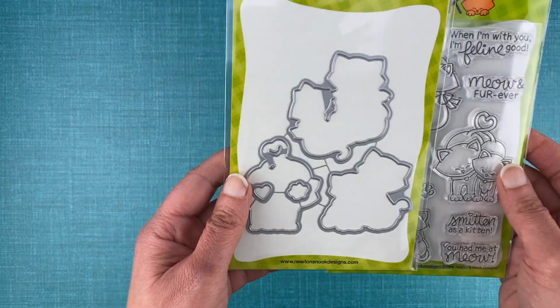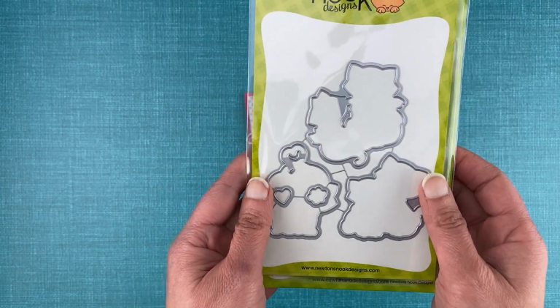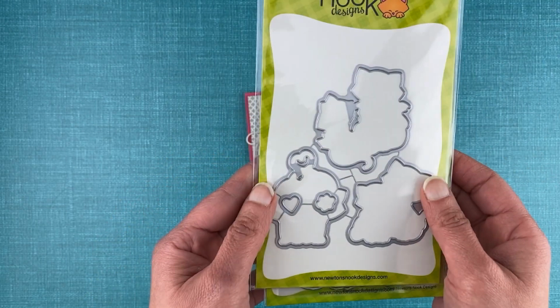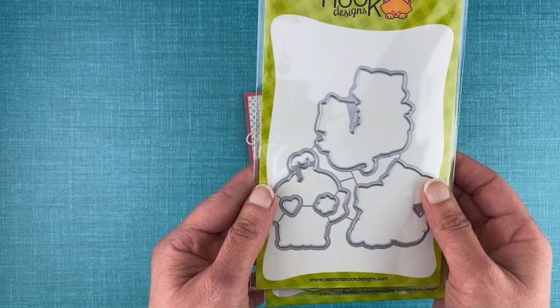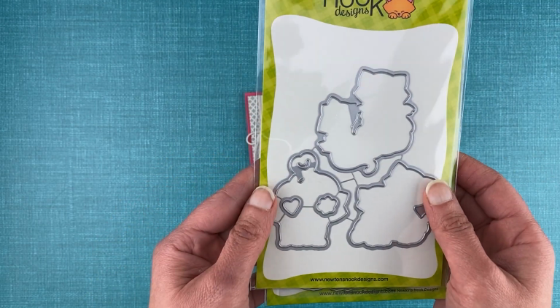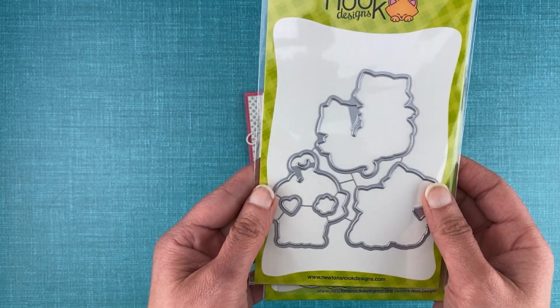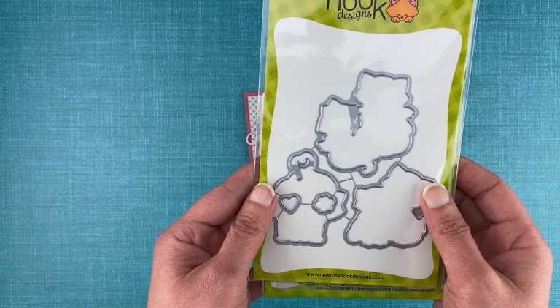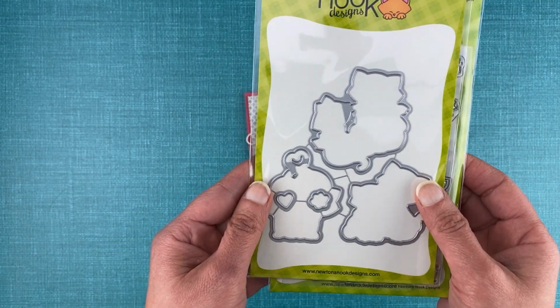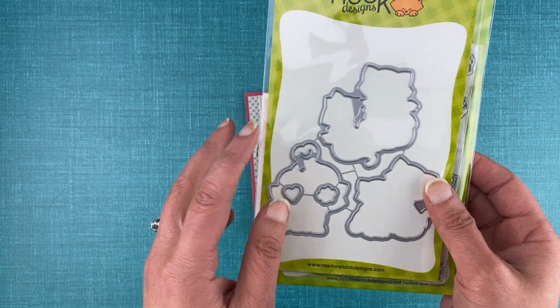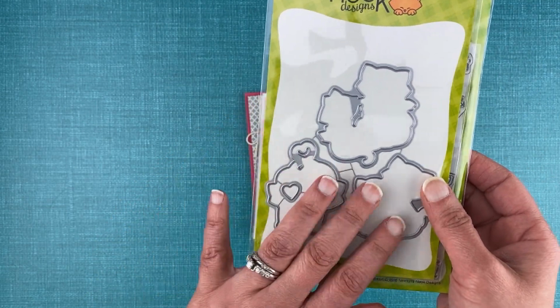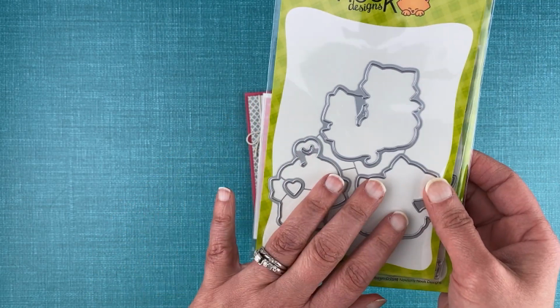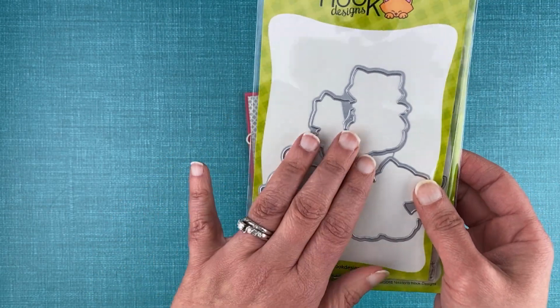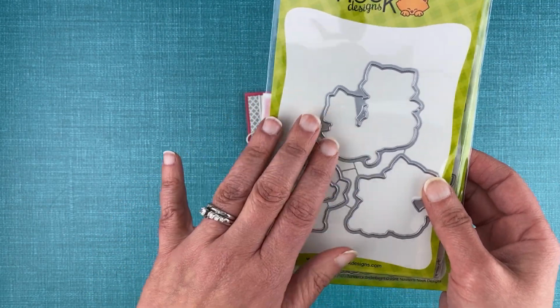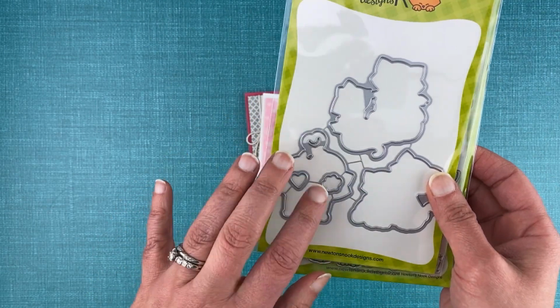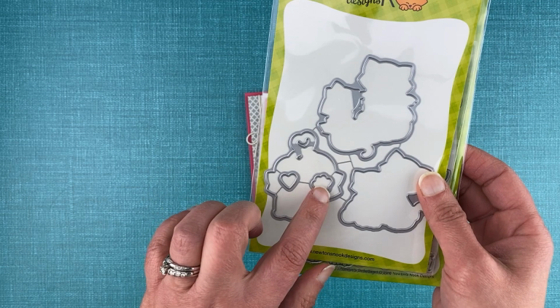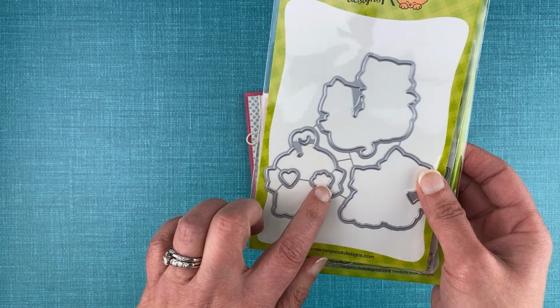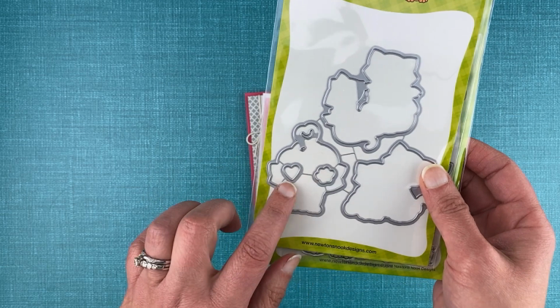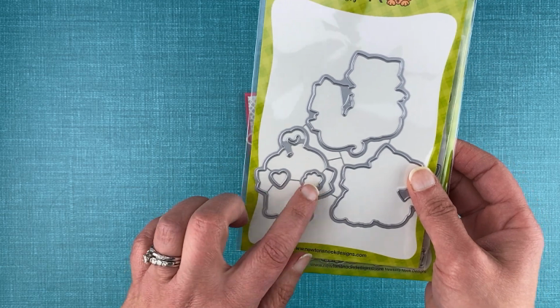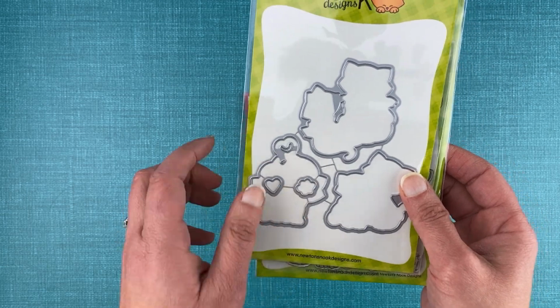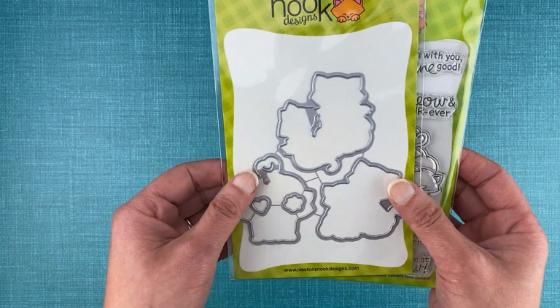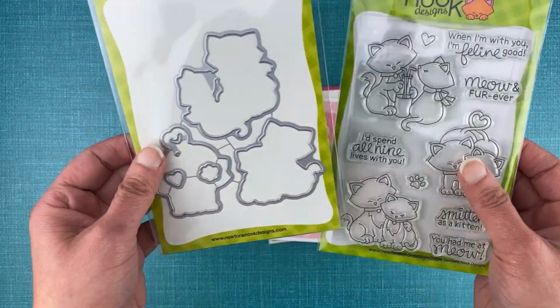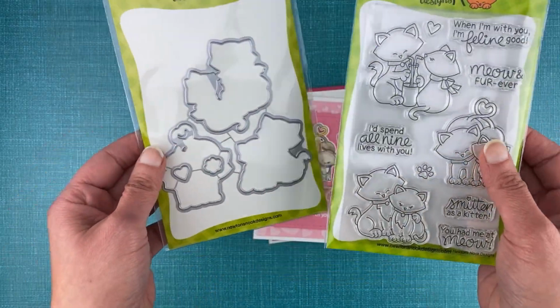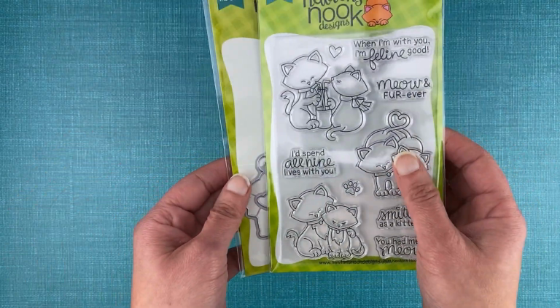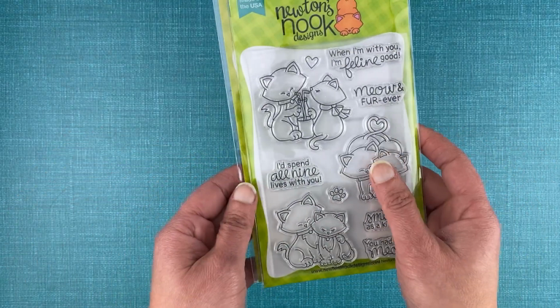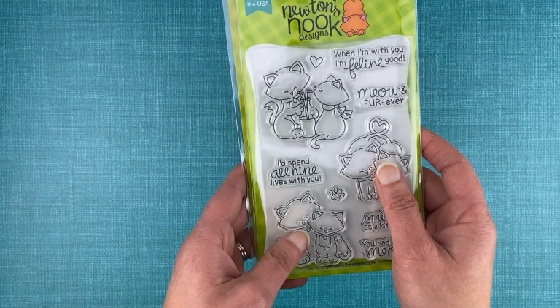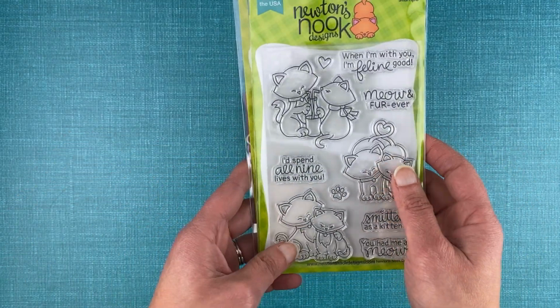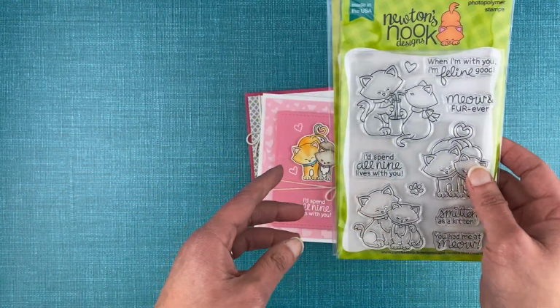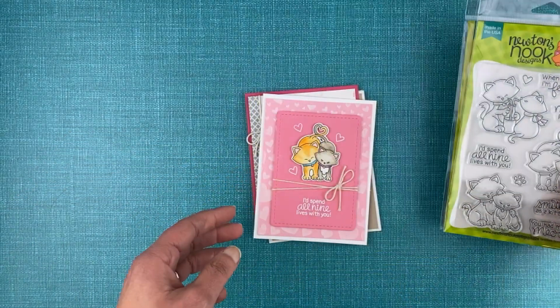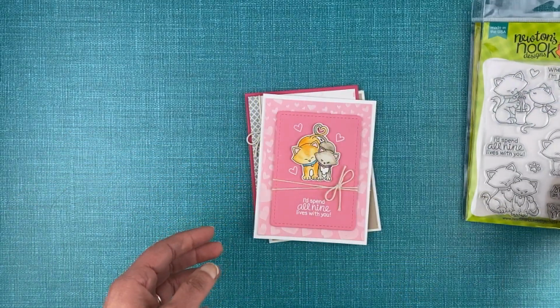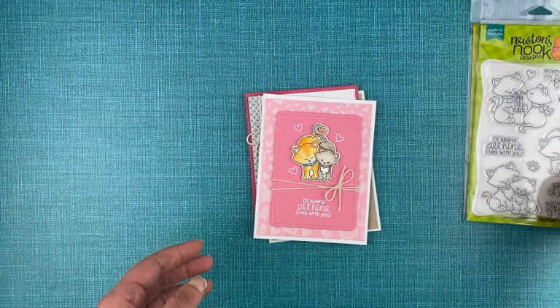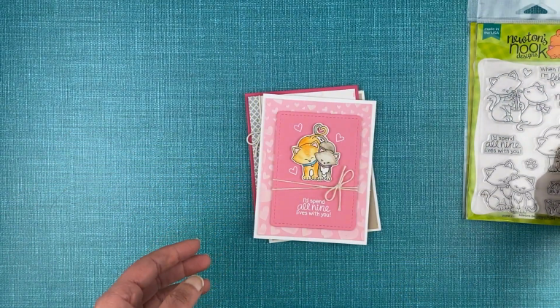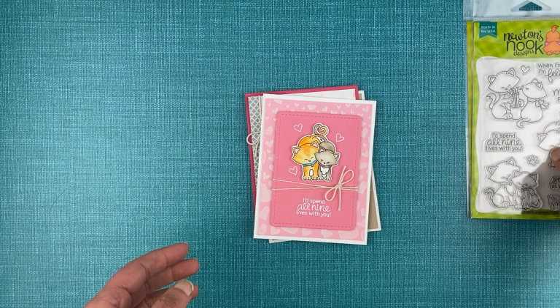The die set is available for that — it creates cuts out the large images, the paw print and the heart to make it easy to cut them out for adding to your projects.